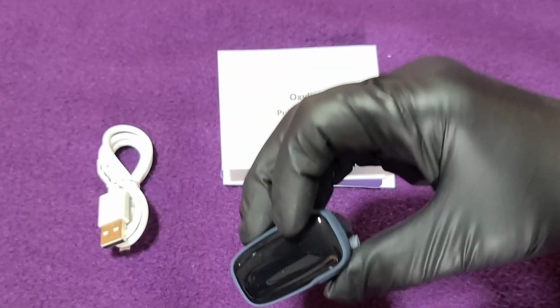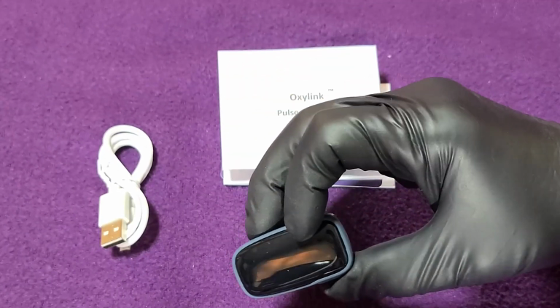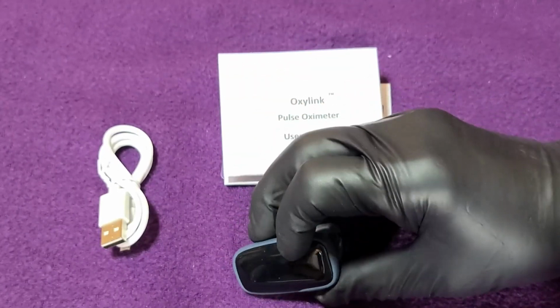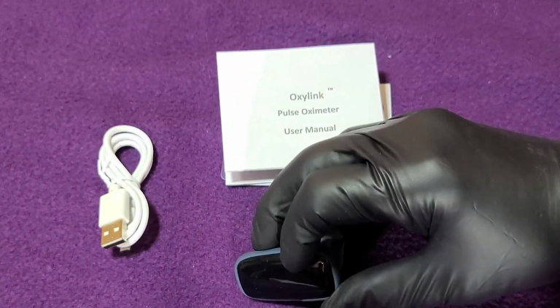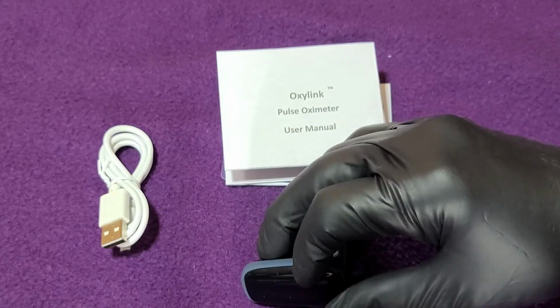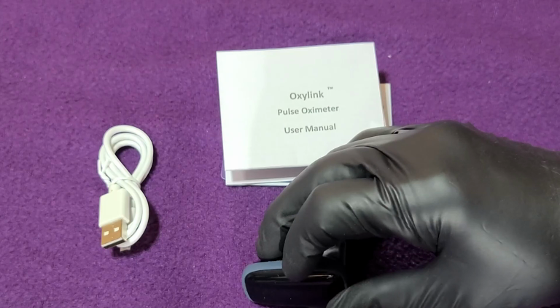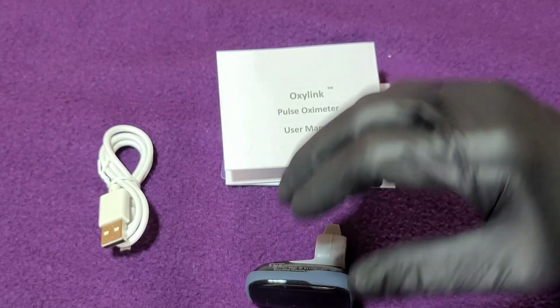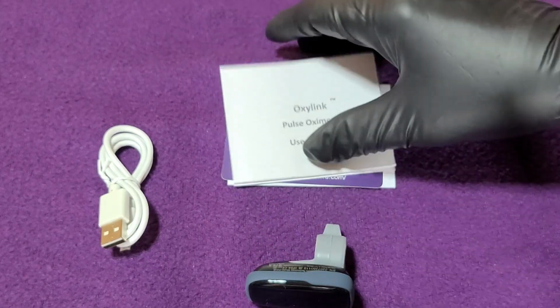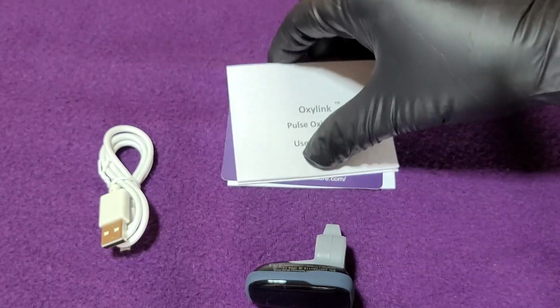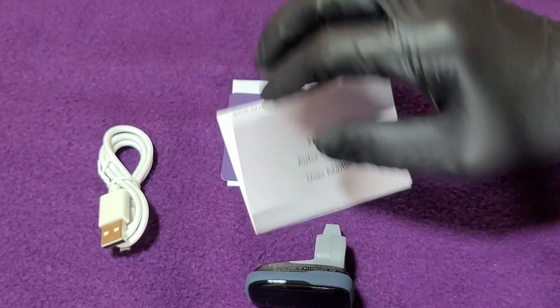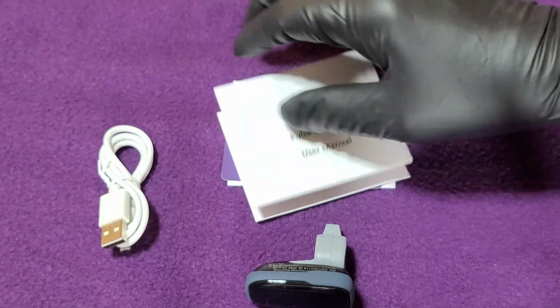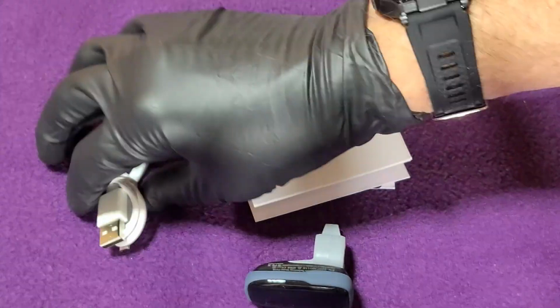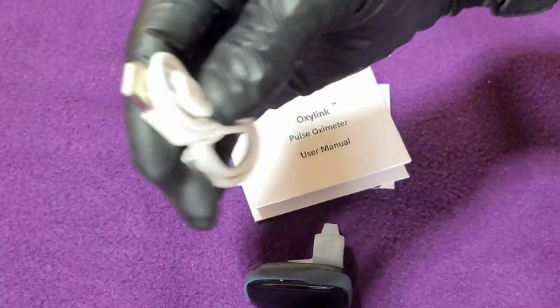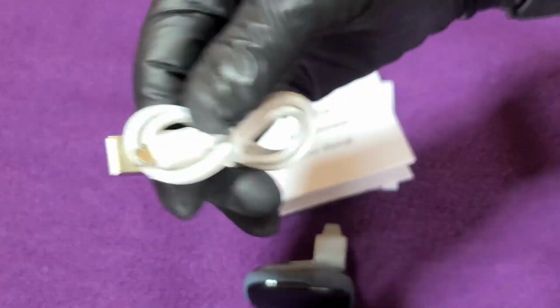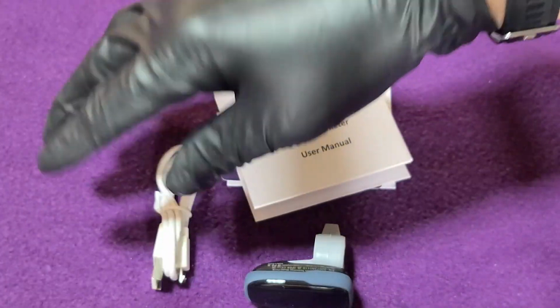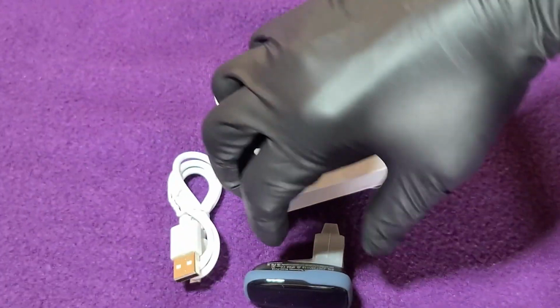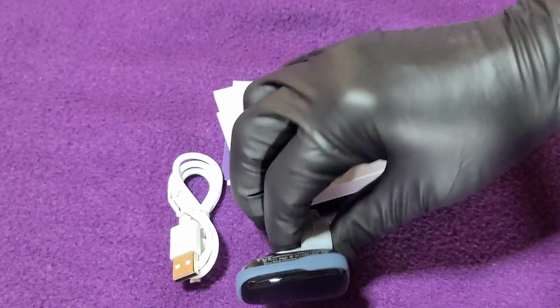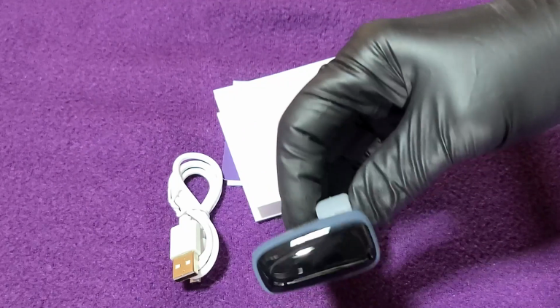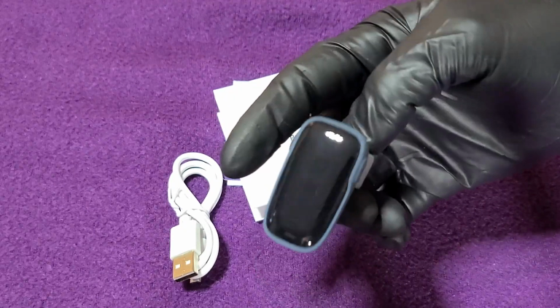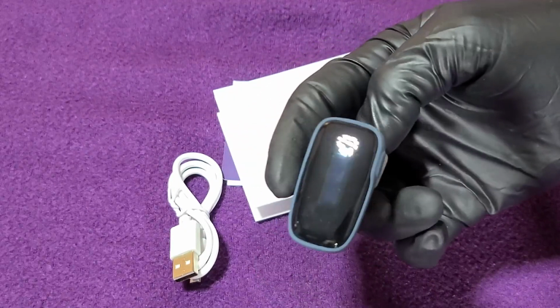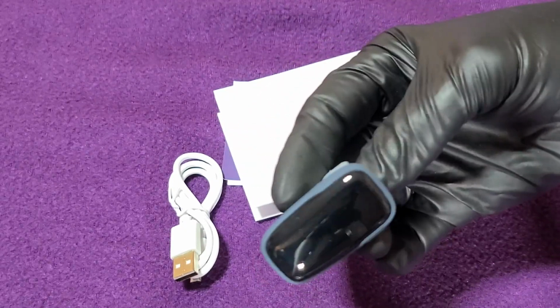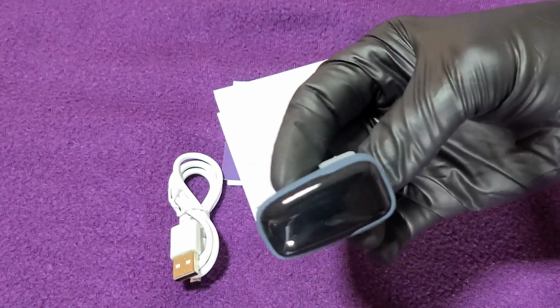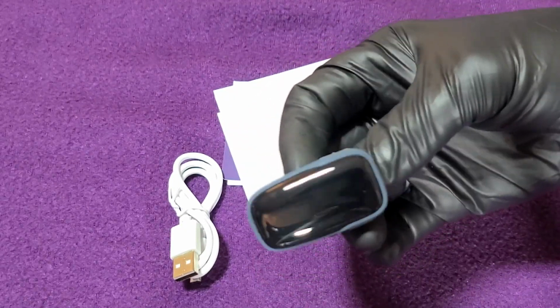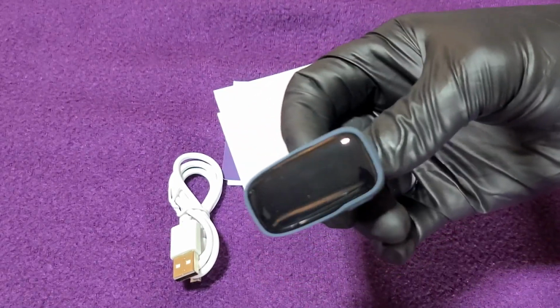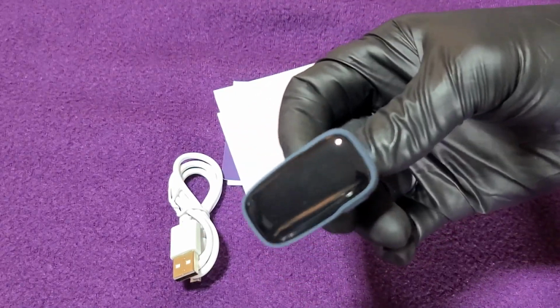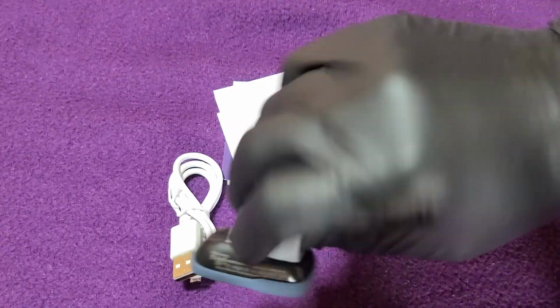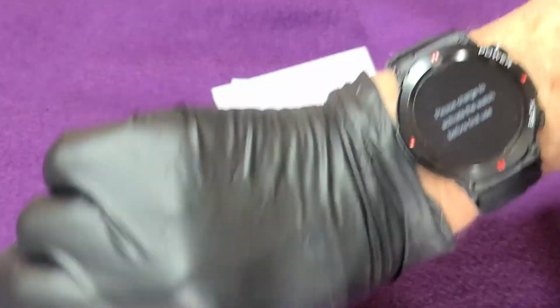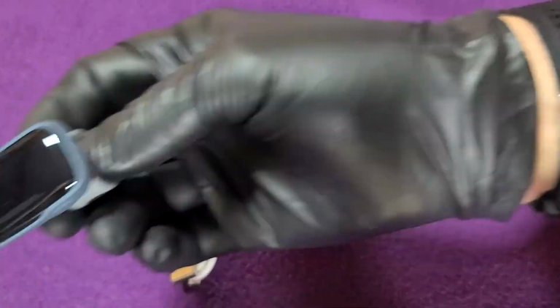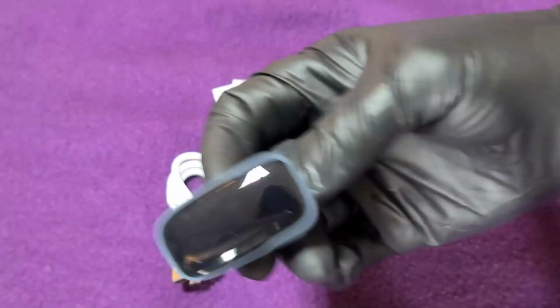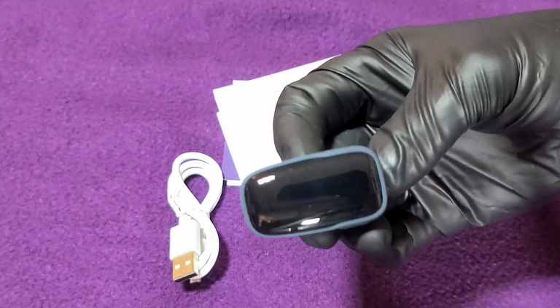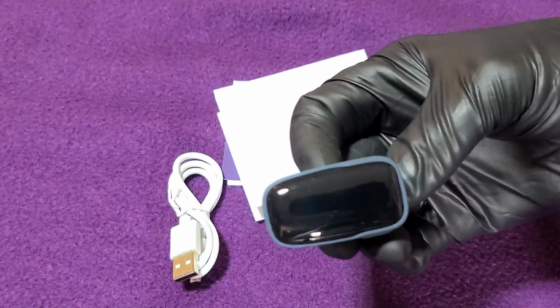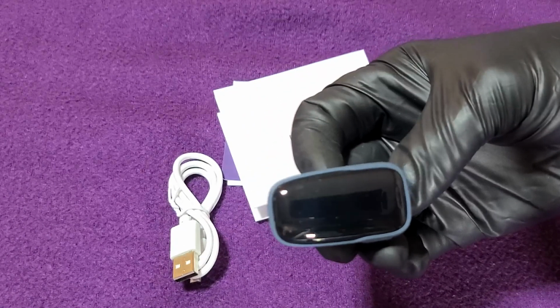No problem at all — I'm running Android right now. You get your little micro cord there. But I have got a watch that does the same thing this does.